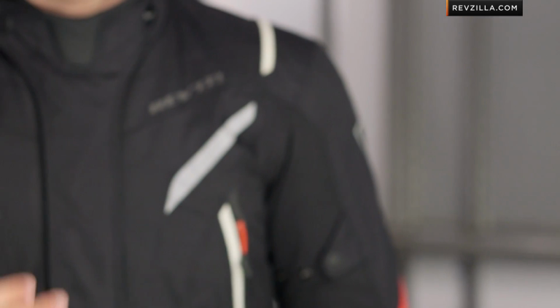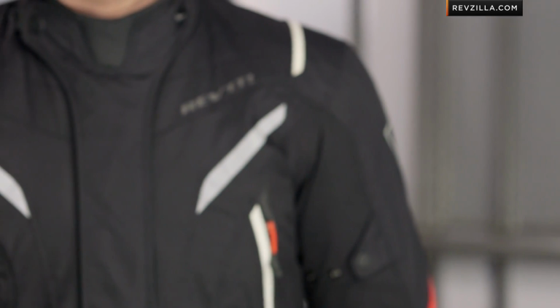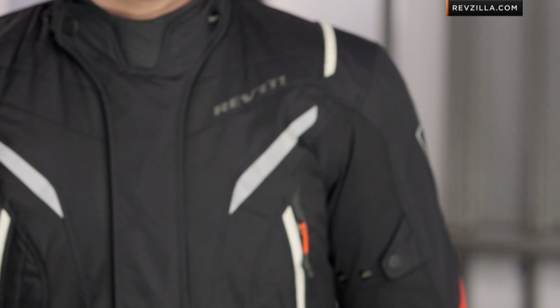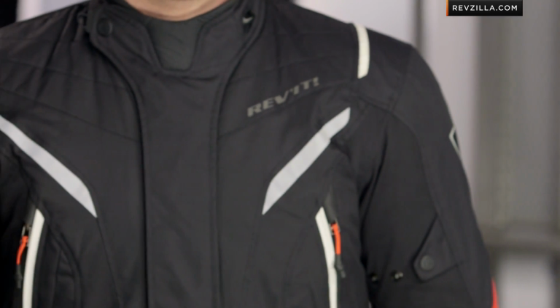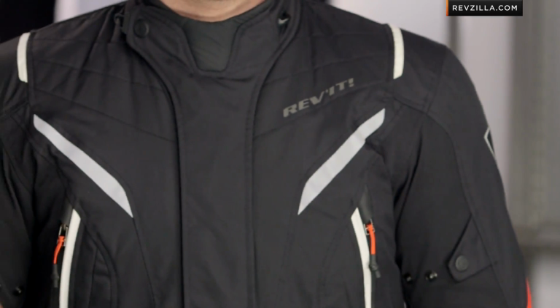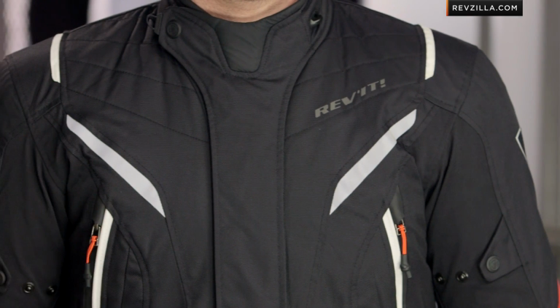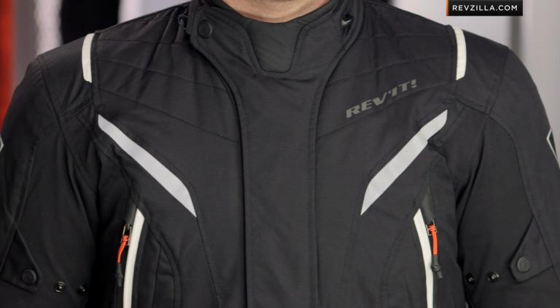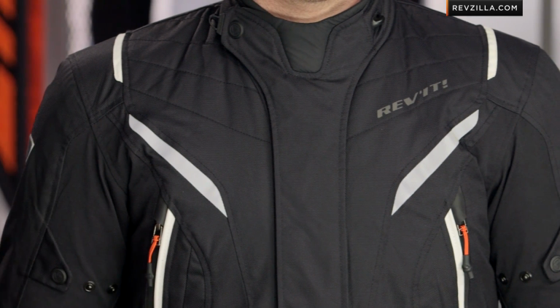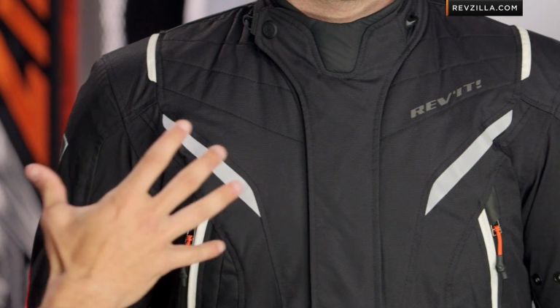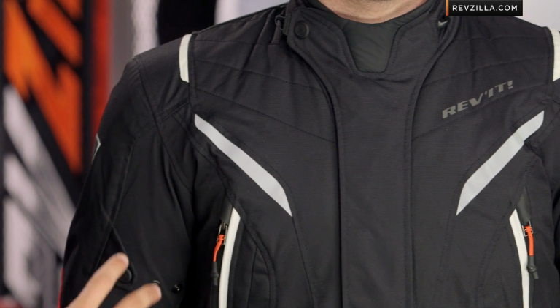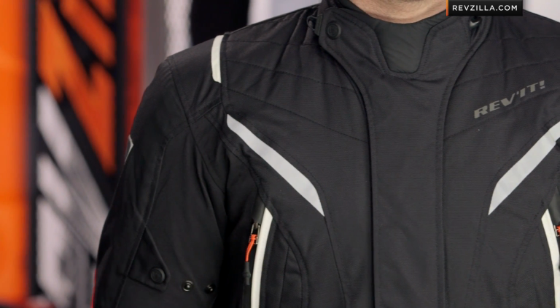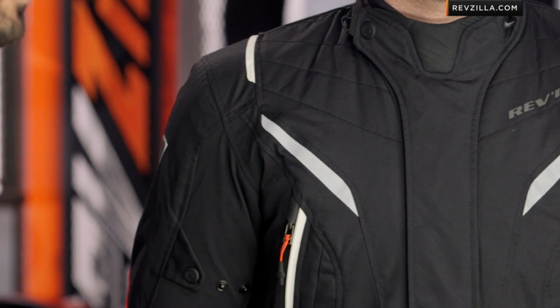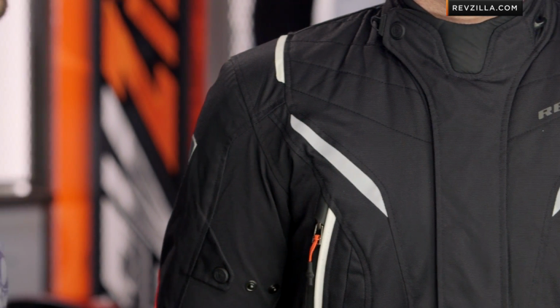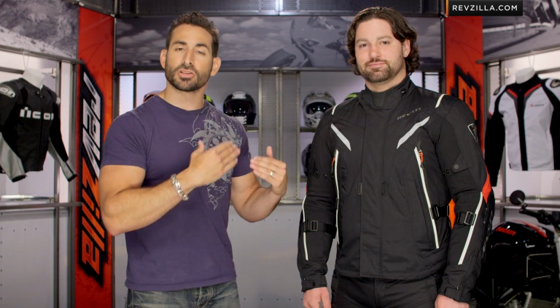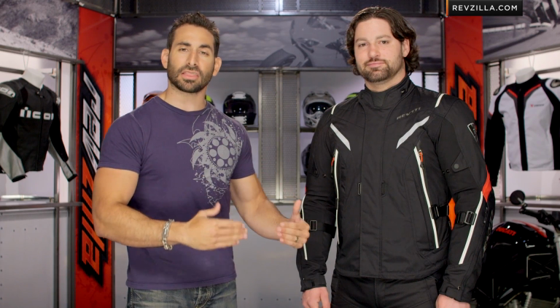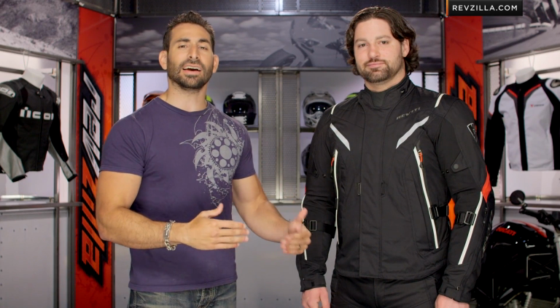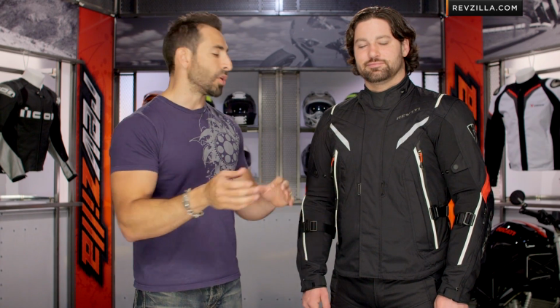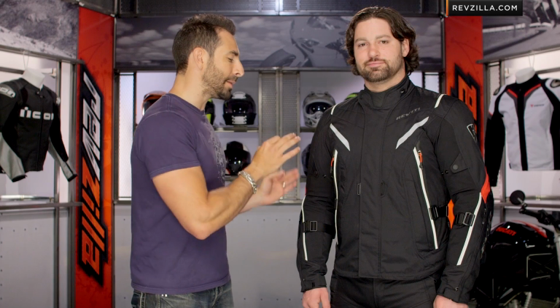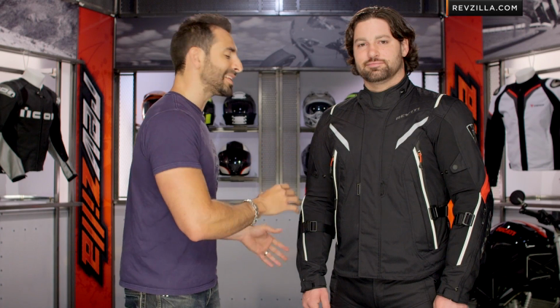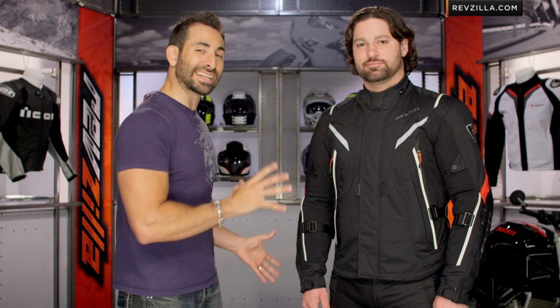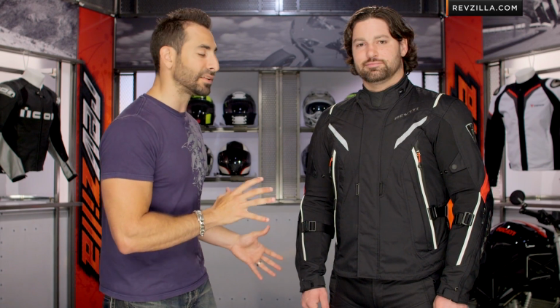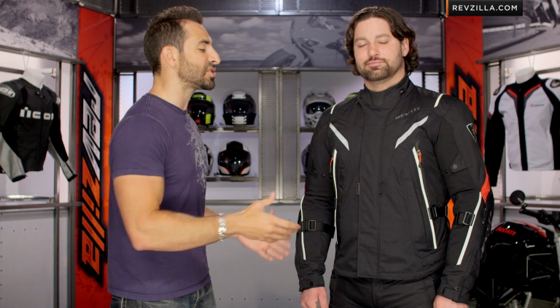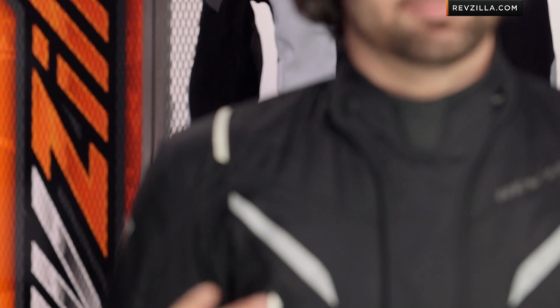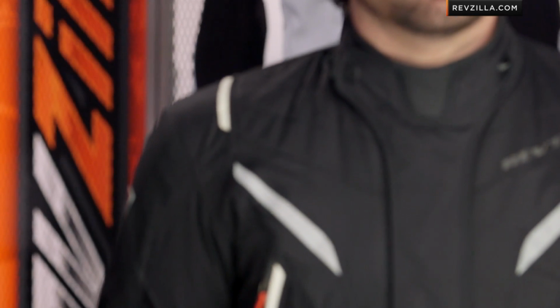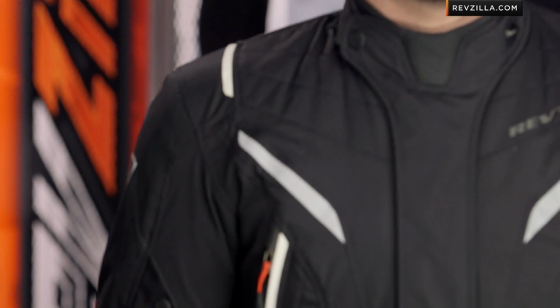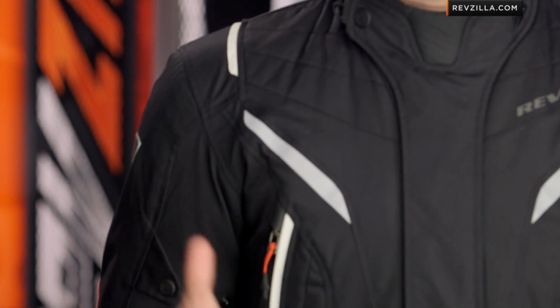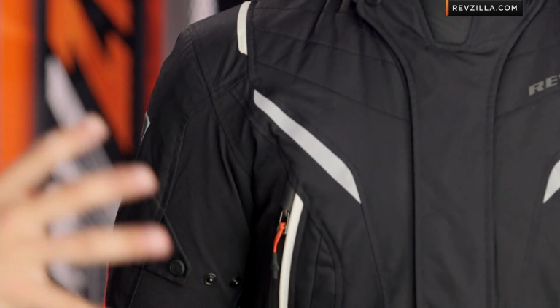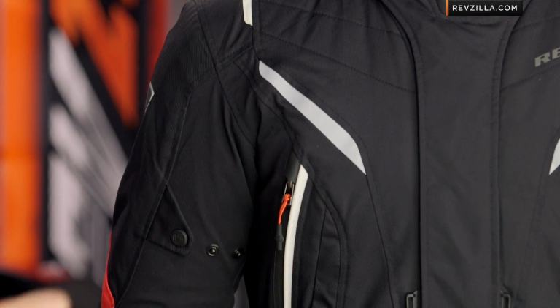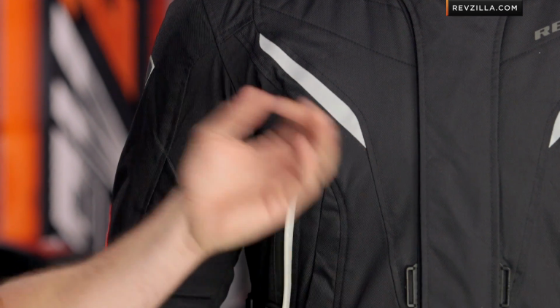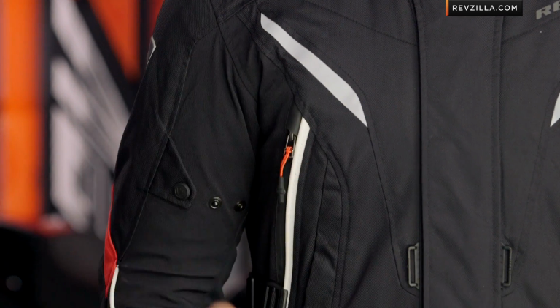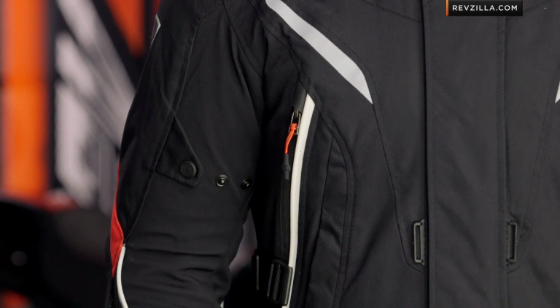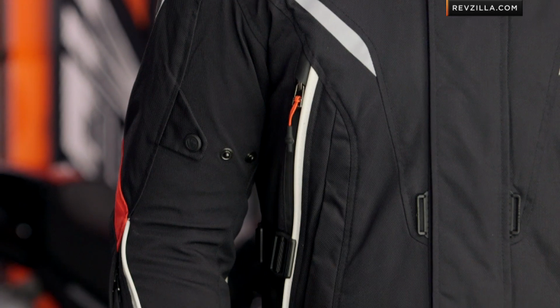It has a baked-in Hydro-Tex waterproof breathable liner, and you have a removable thermal liner. Pulling that thermal out and opening up your vents — a six-vent configuration — you're going to get great summertime coverage. But then you lock everything down and you're going to be great riding through the winter.